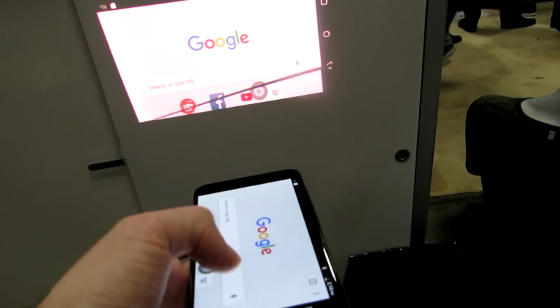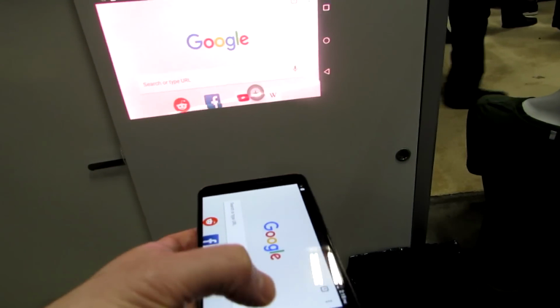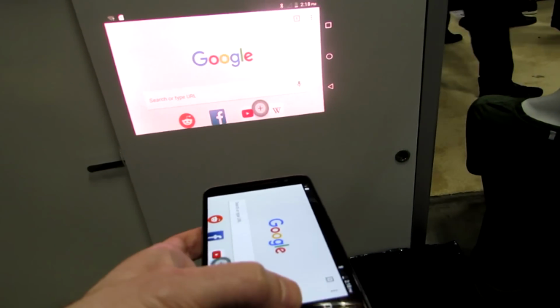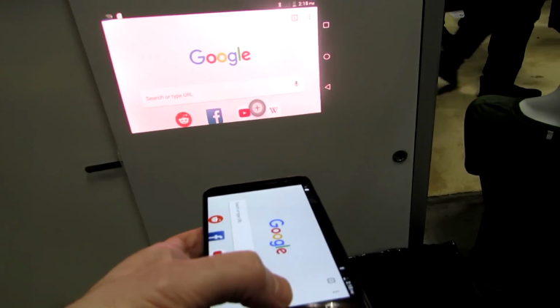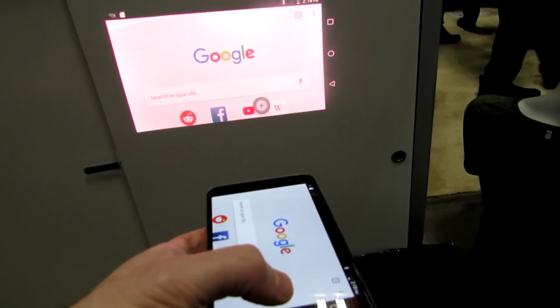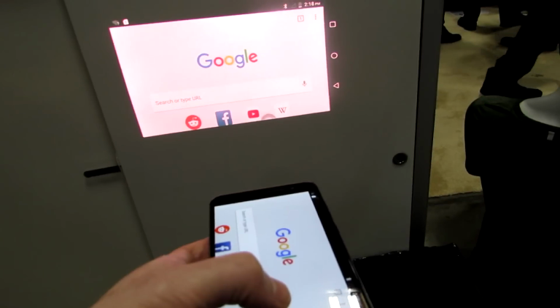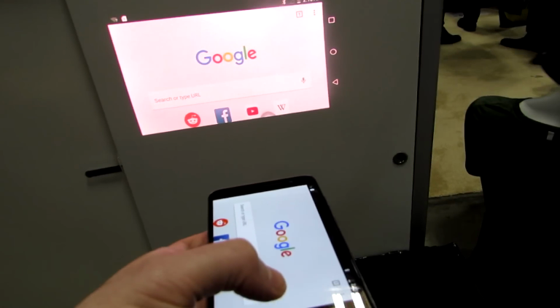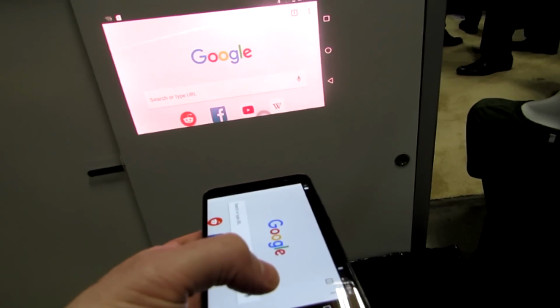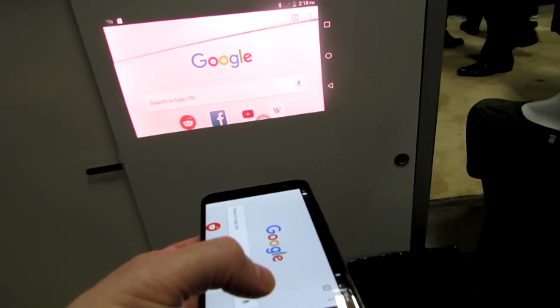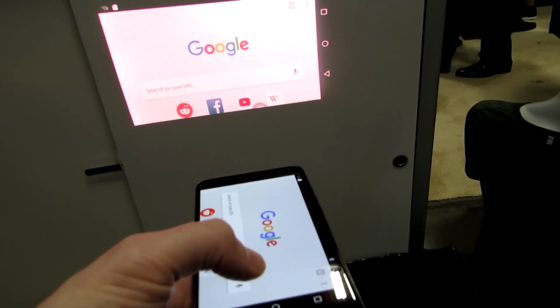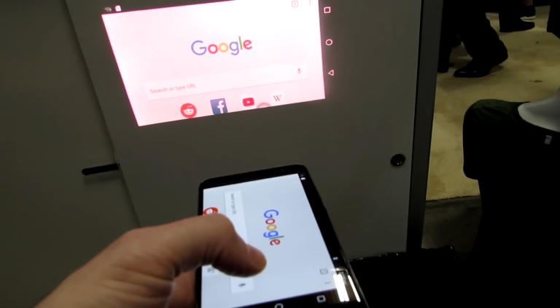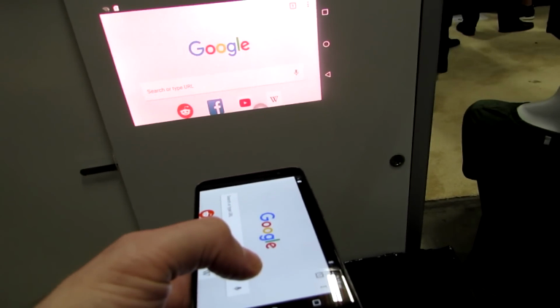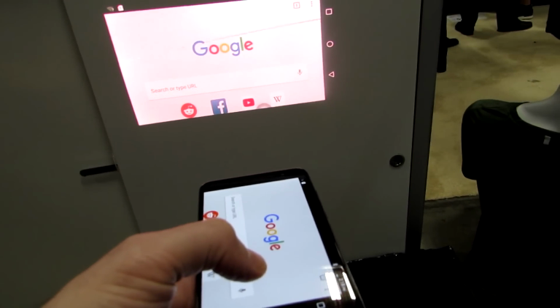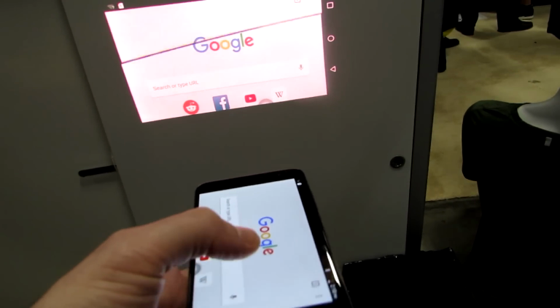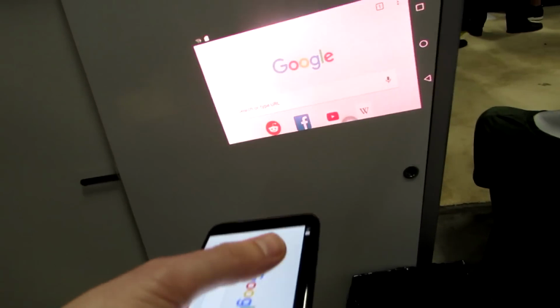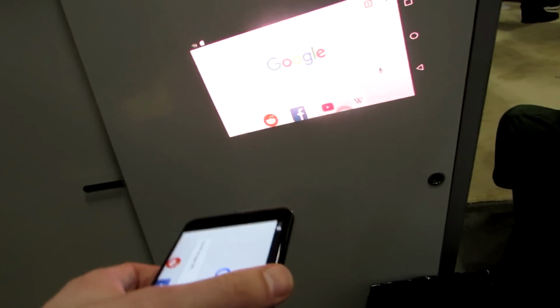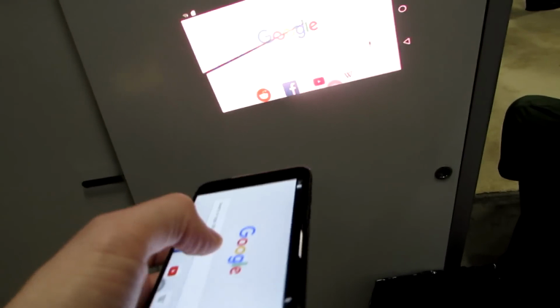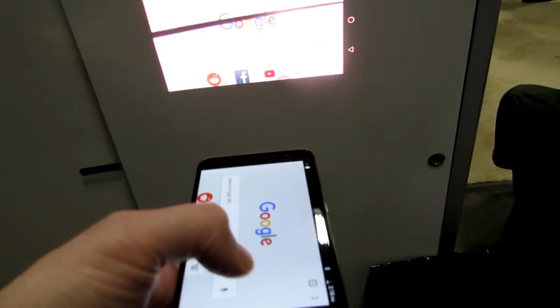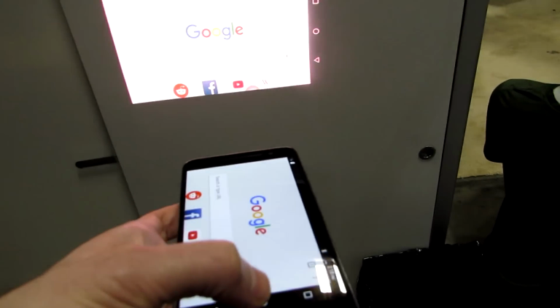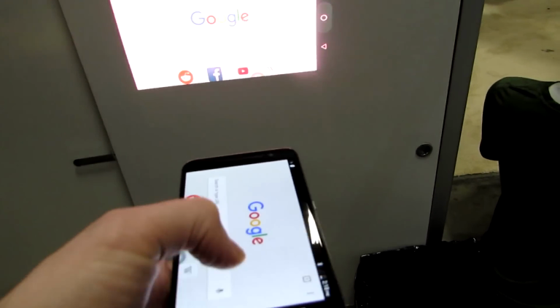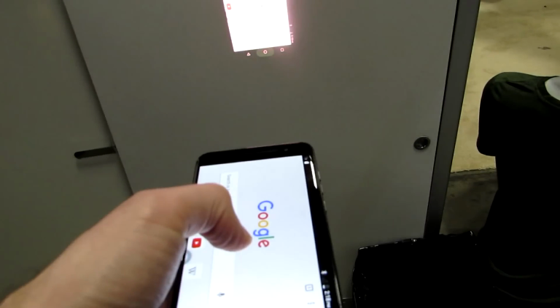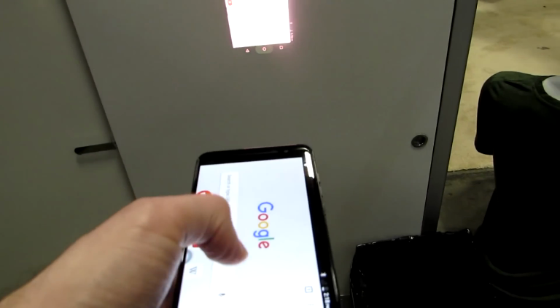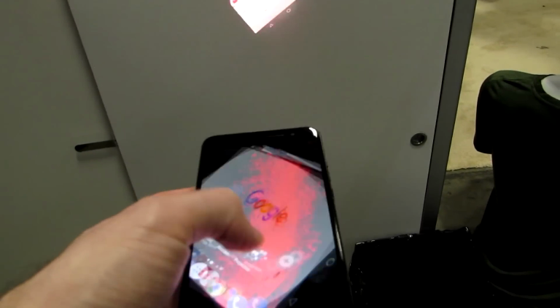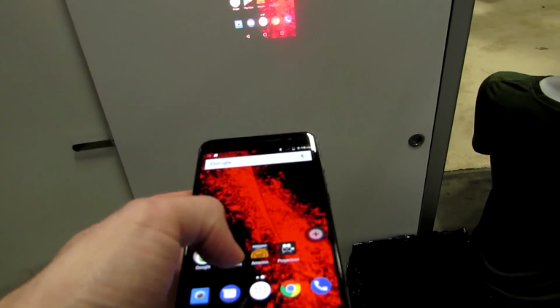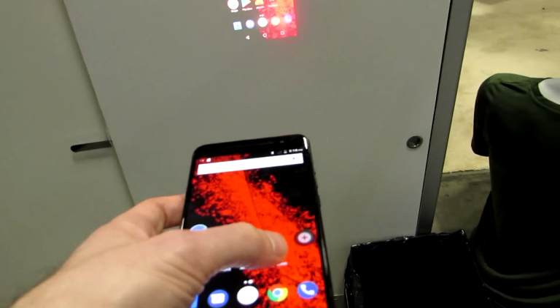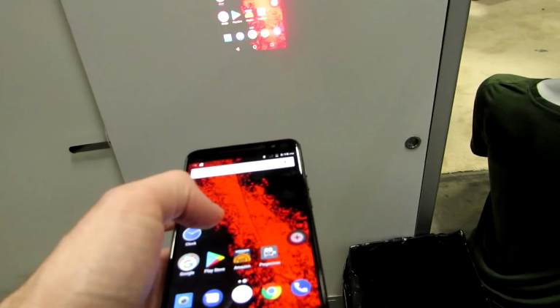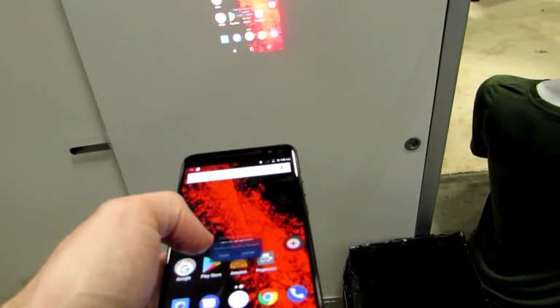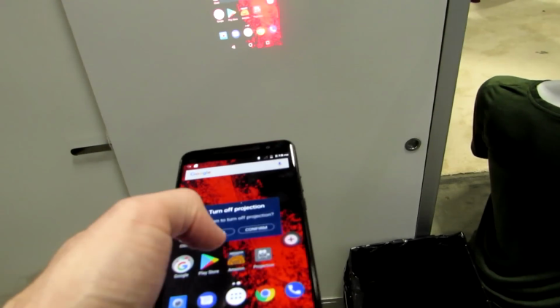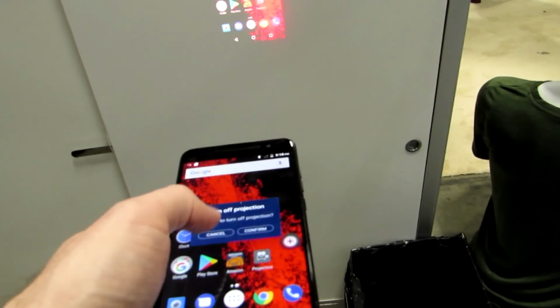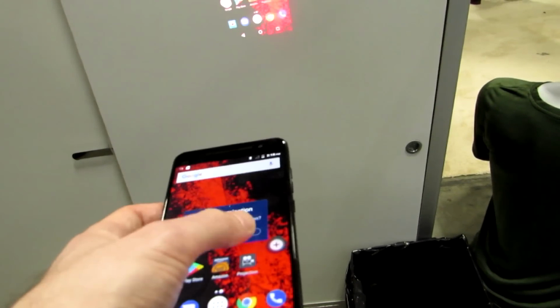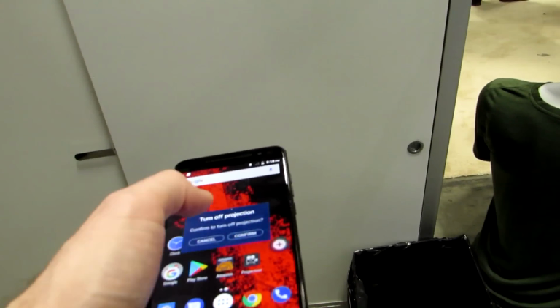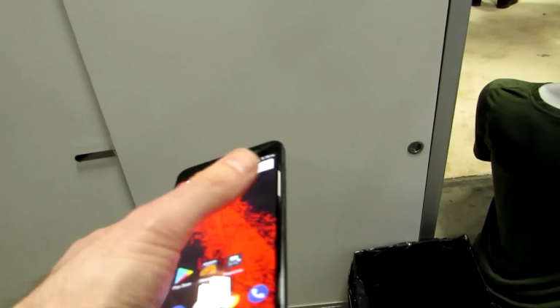It's relatively bright in a room that's pretty bright, and it's fairly easy to see what's happening here. And then to turn off the projector, we just go back to that app and say we want to turn it off.